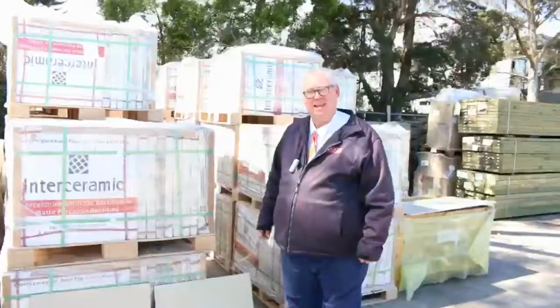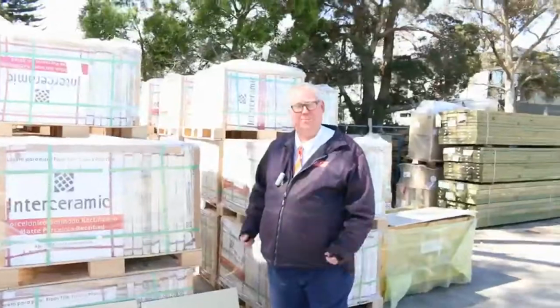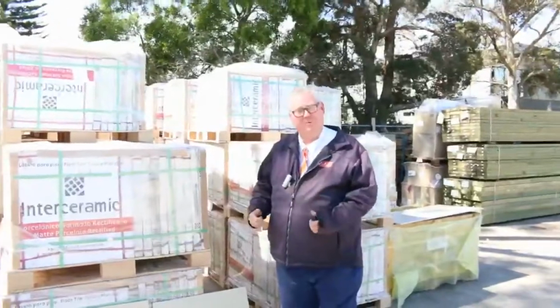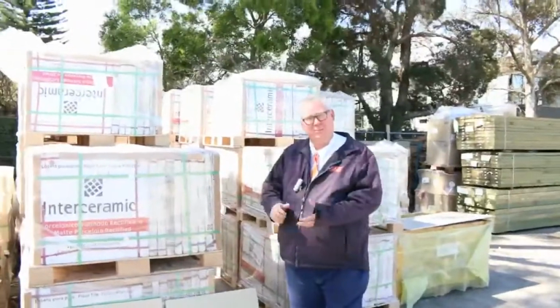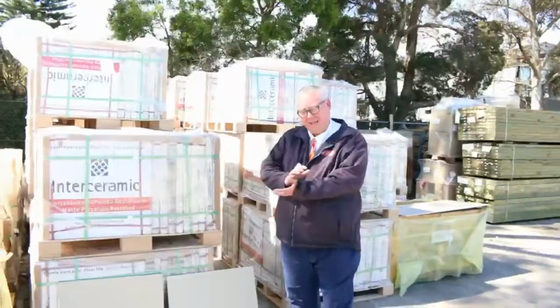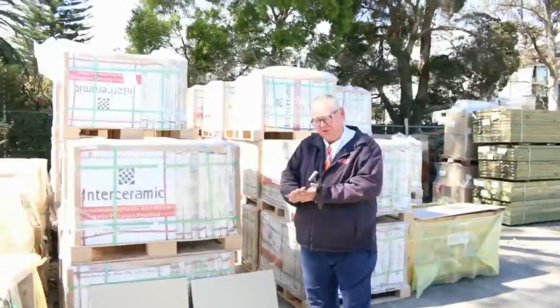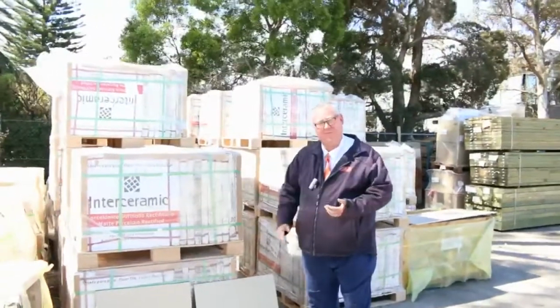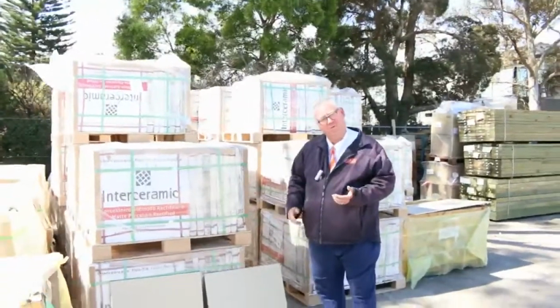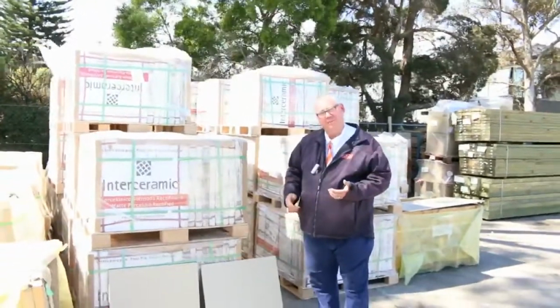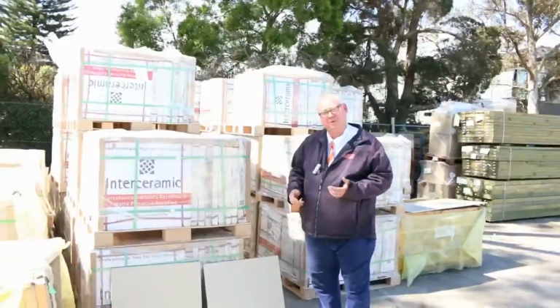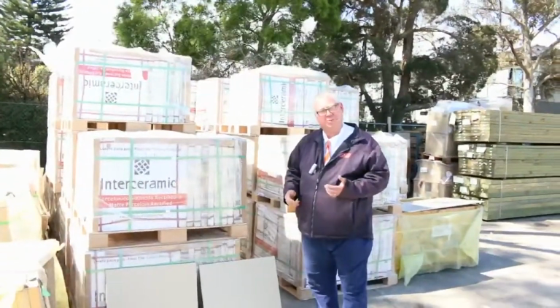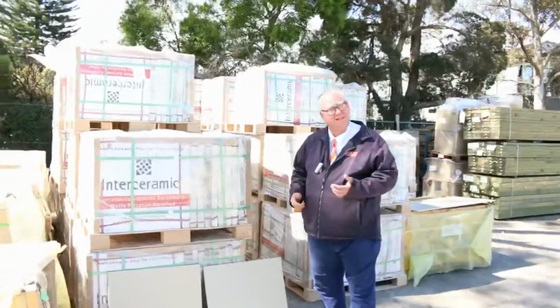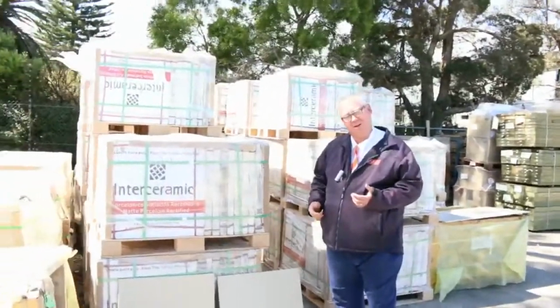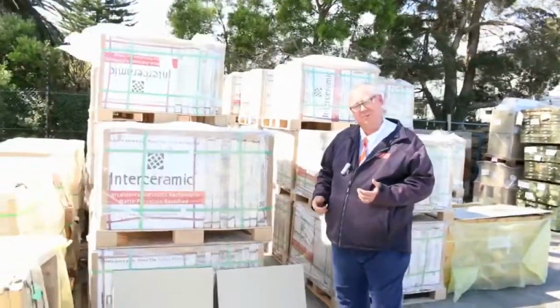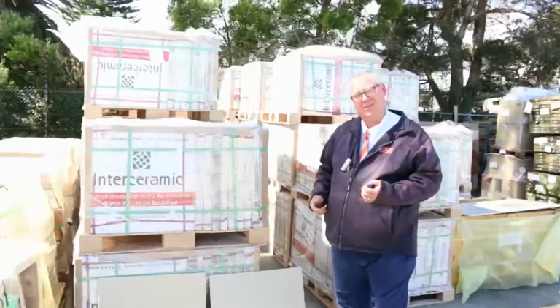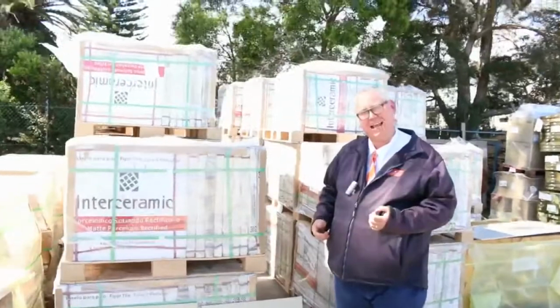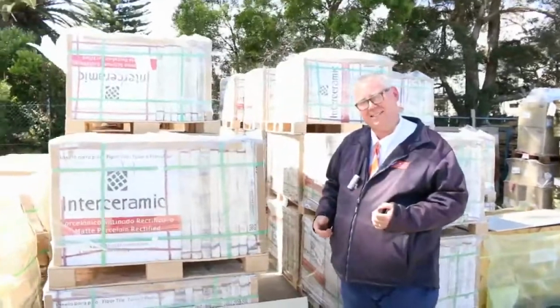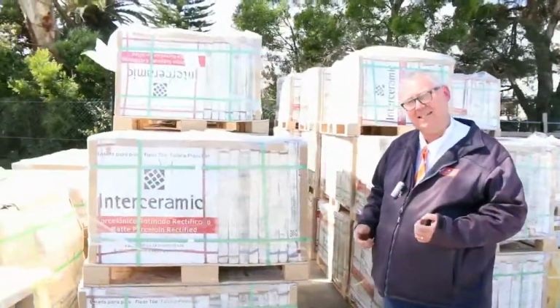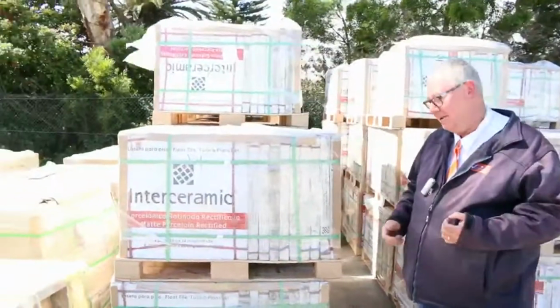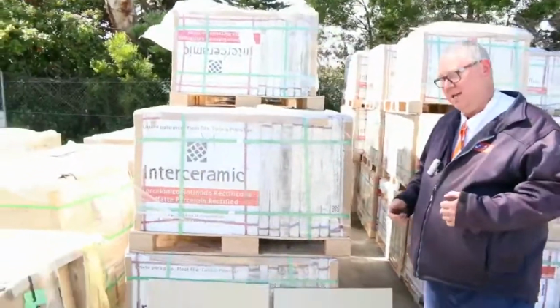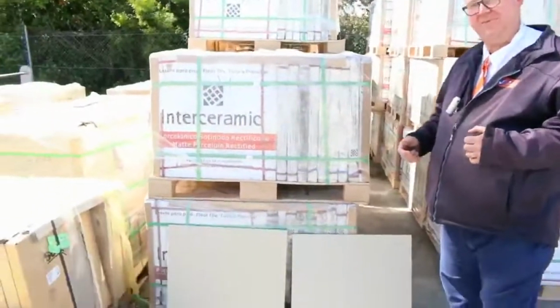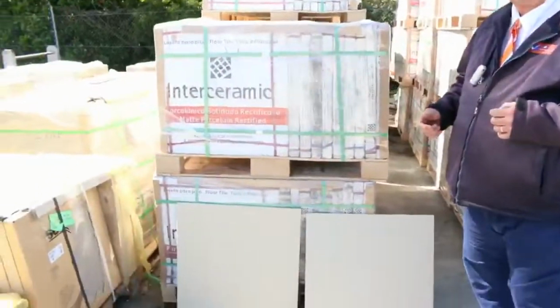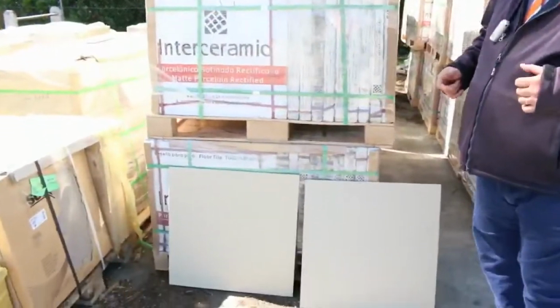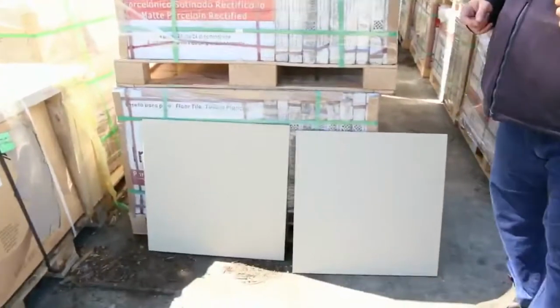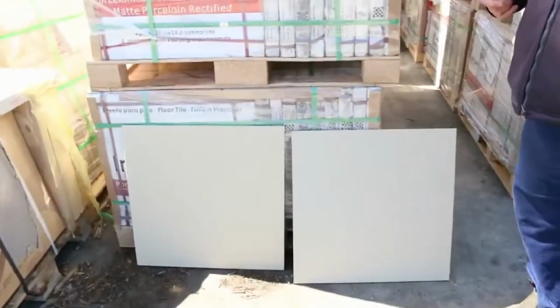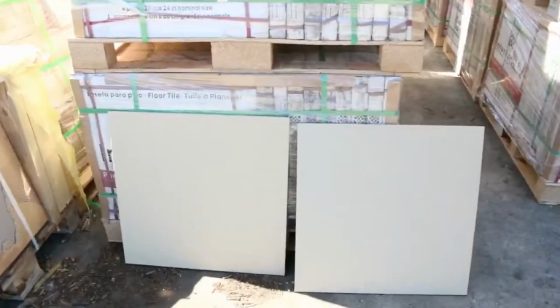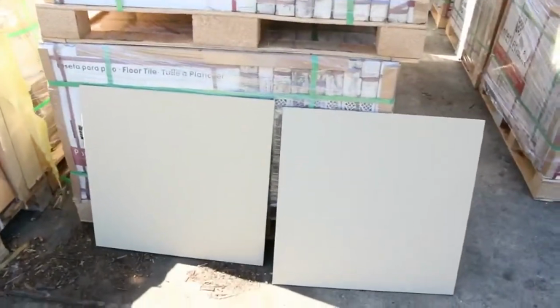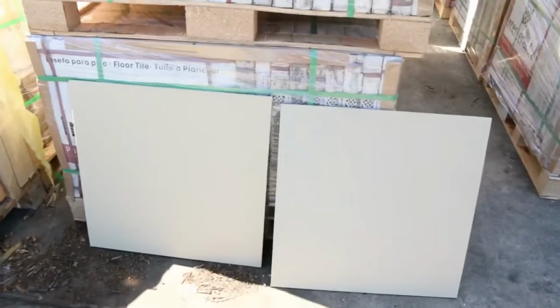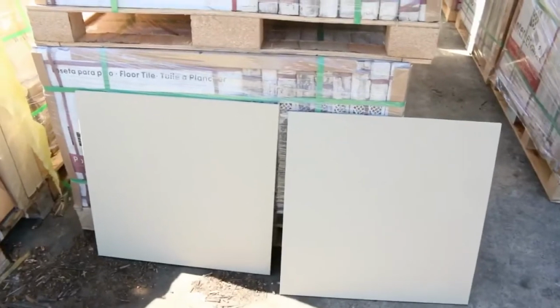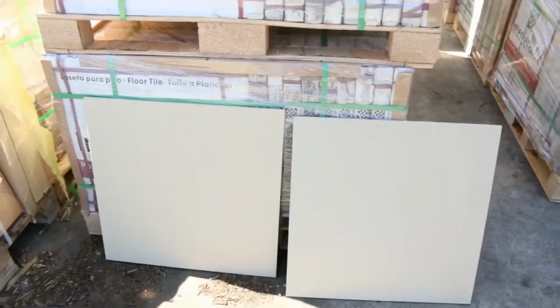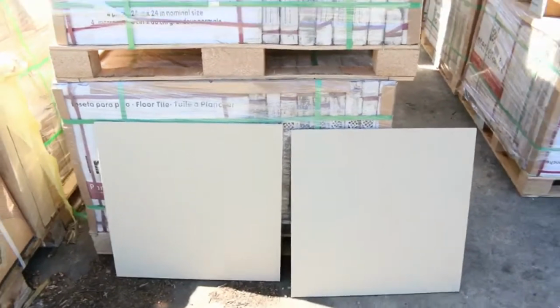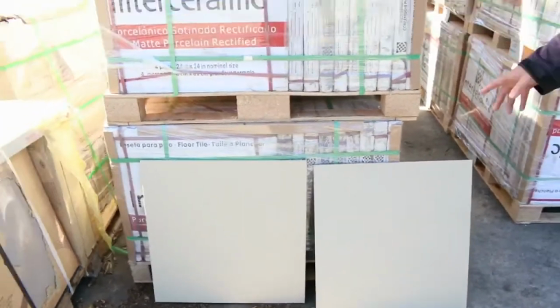G'day, Michael from Fowler City once again for the Tuesday afternoon preview for tomorrow's auction — Wednesday the 9th of November 2016 at 10am. Another fantastic auction for you this week, plenty to look at today, so let's go for a walk and check it out.